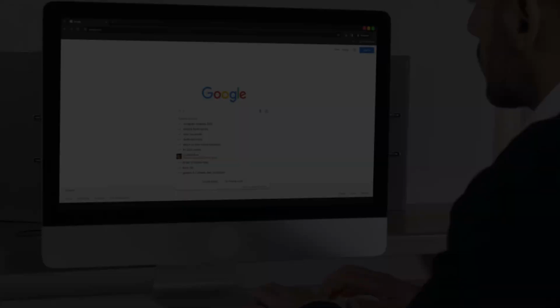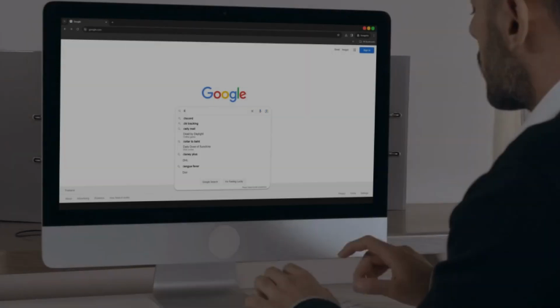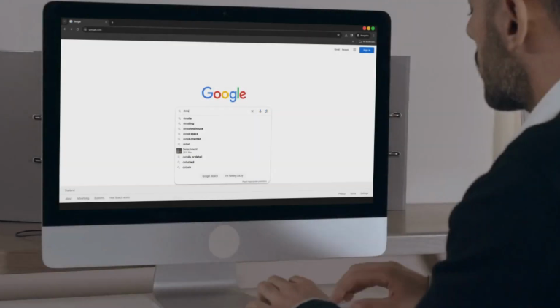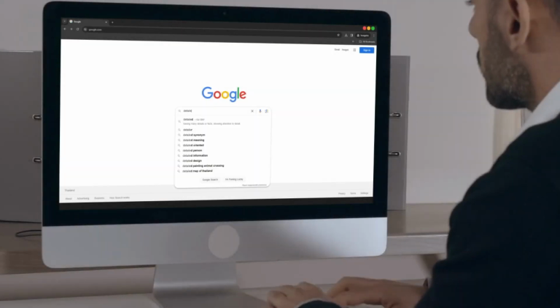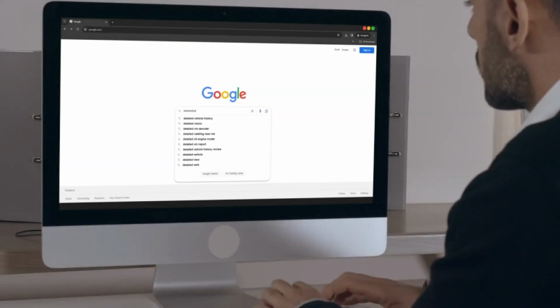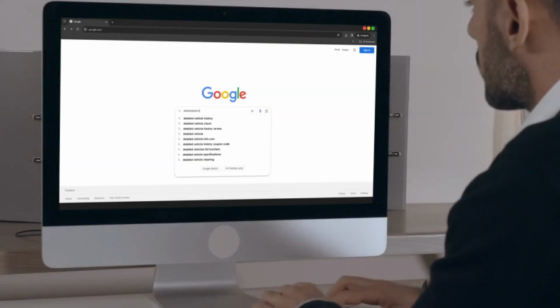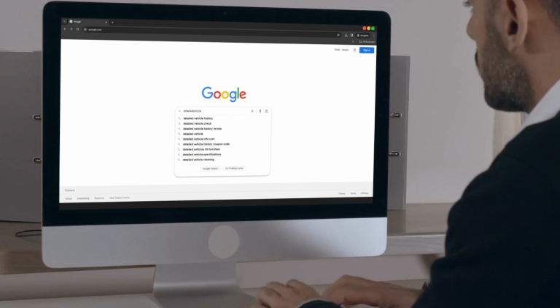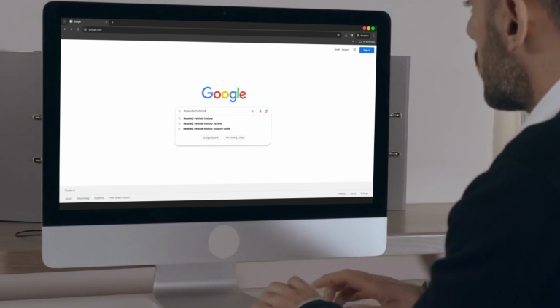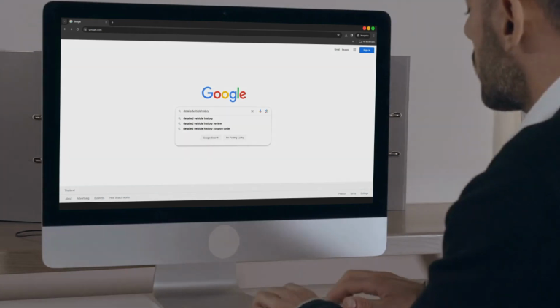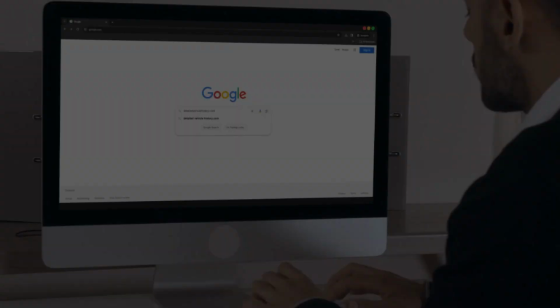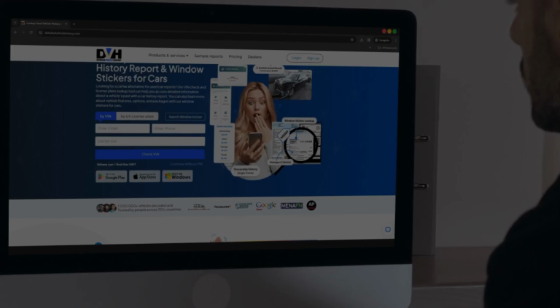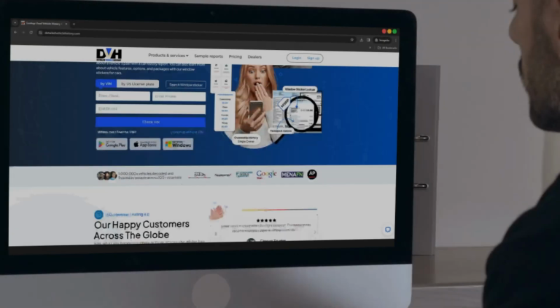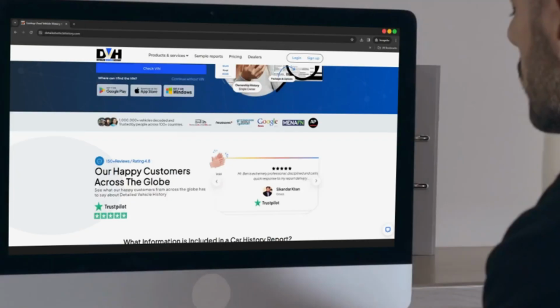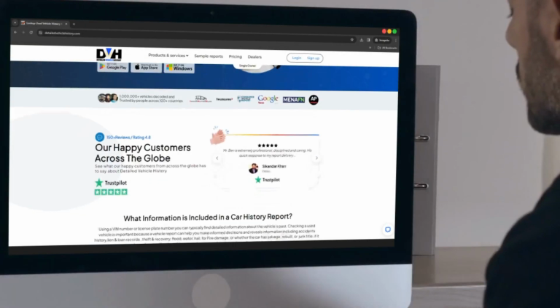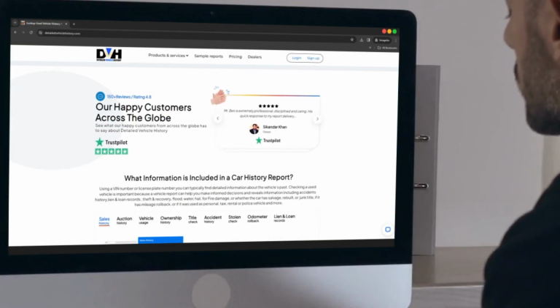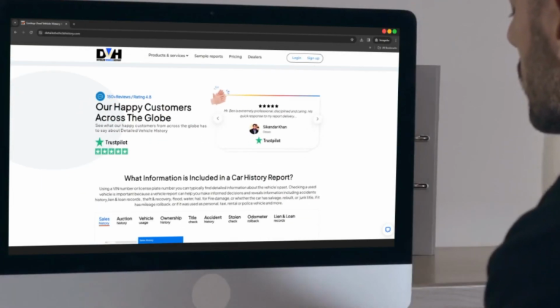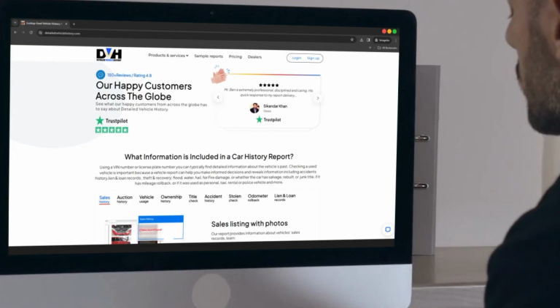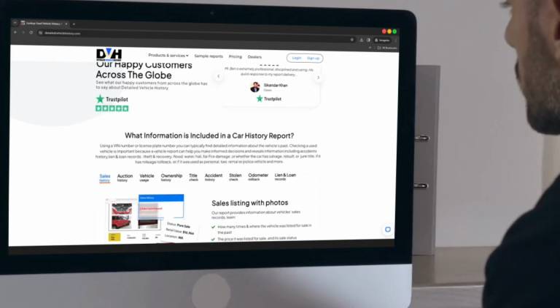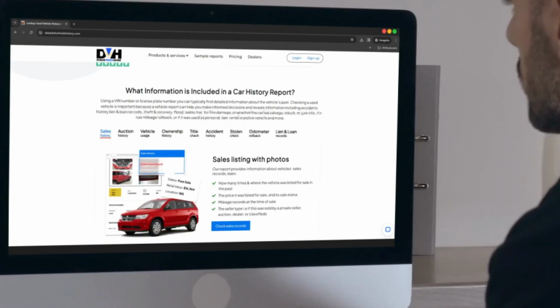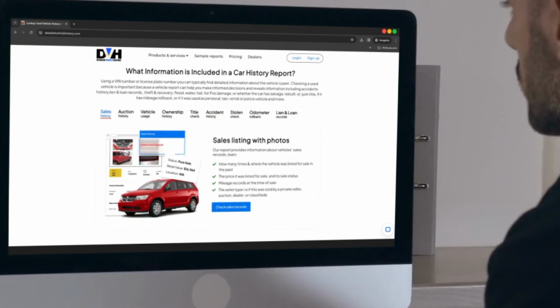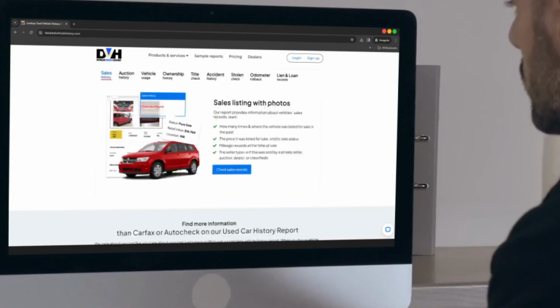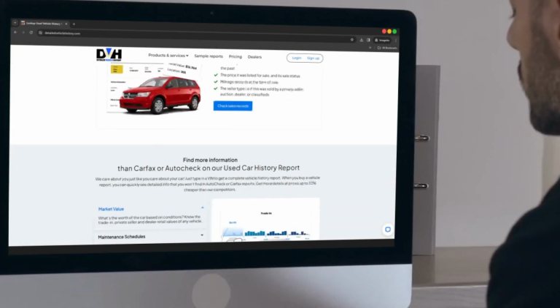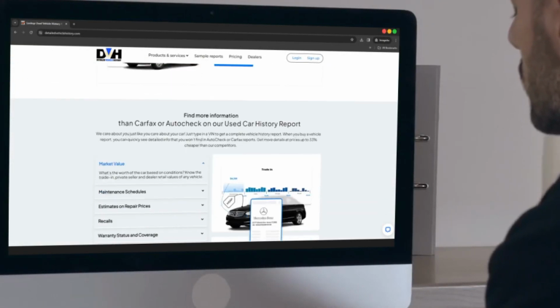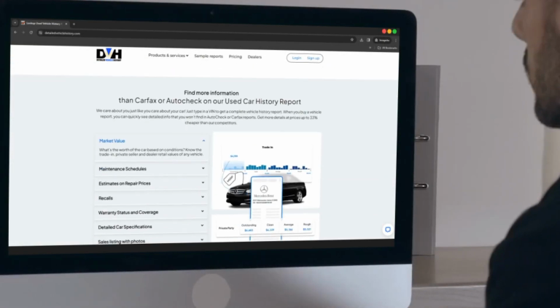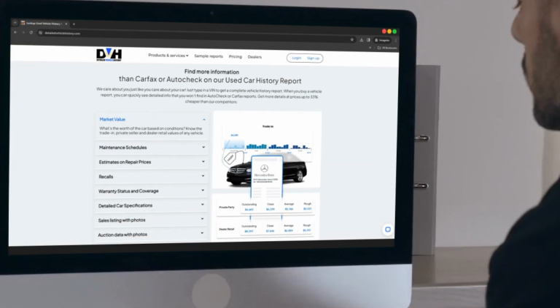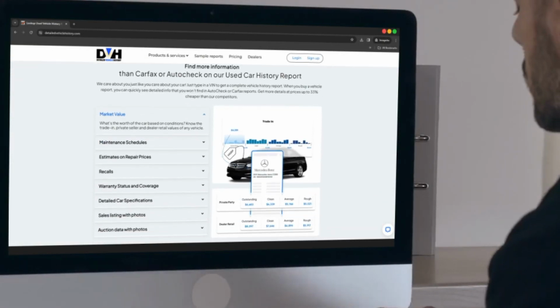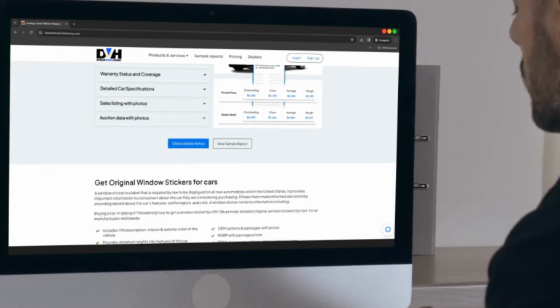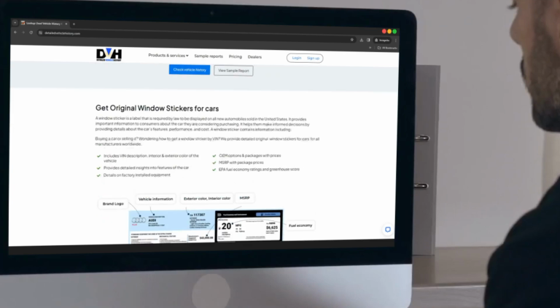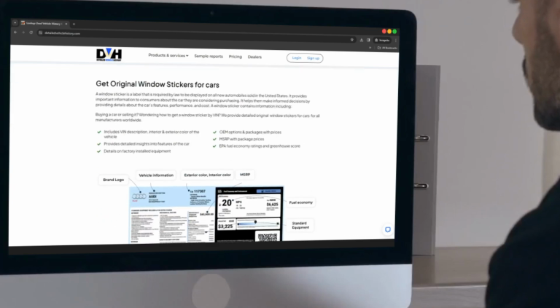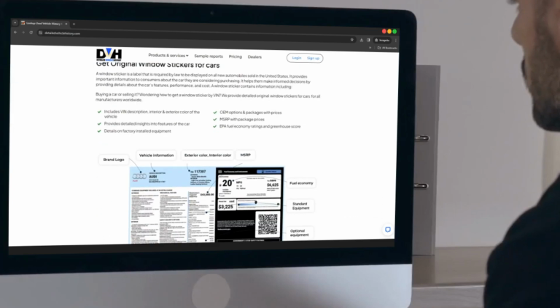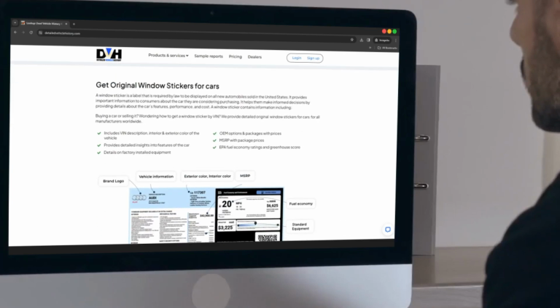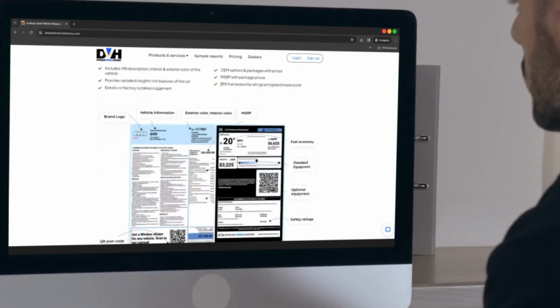Simply visit the website online to obtain your window sticker for all cars, trucks, motorcycles, and classic vehicles.